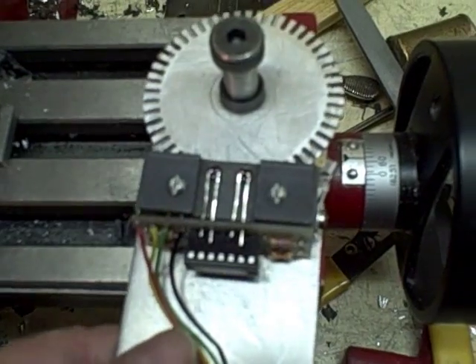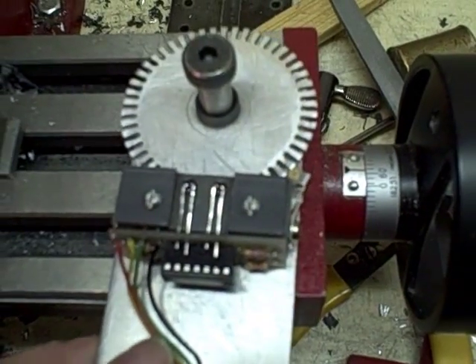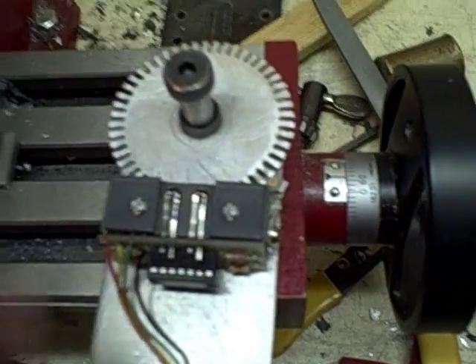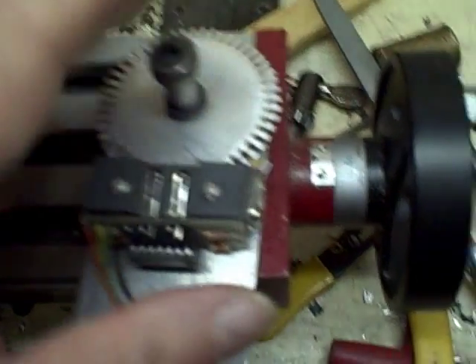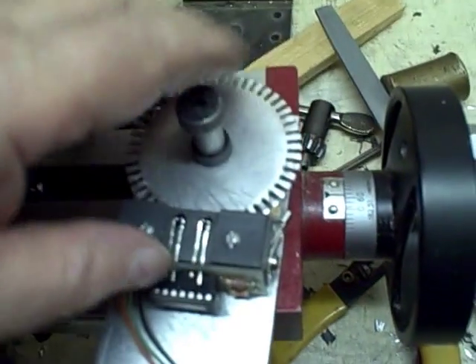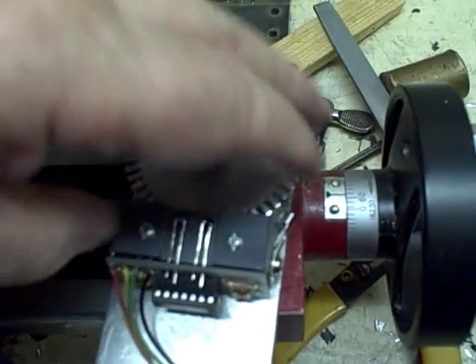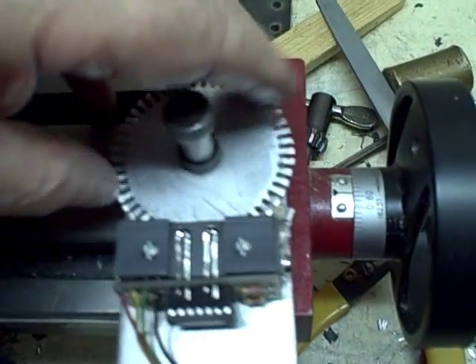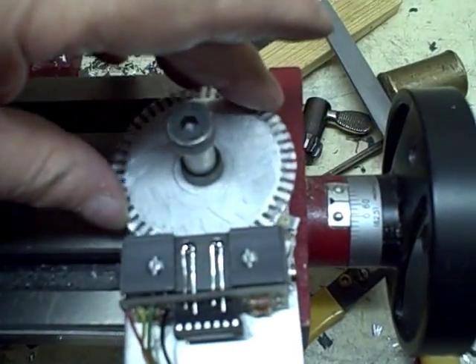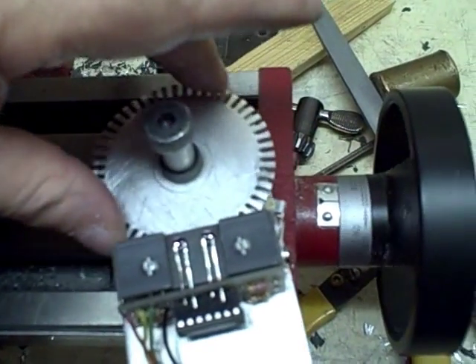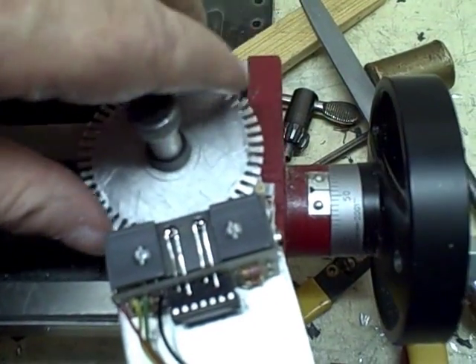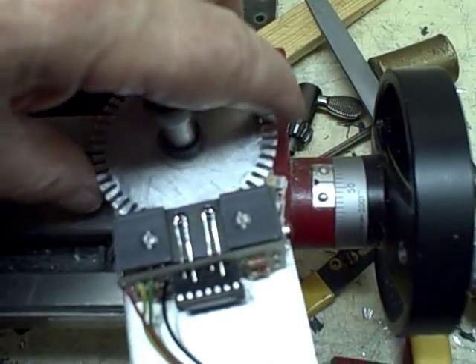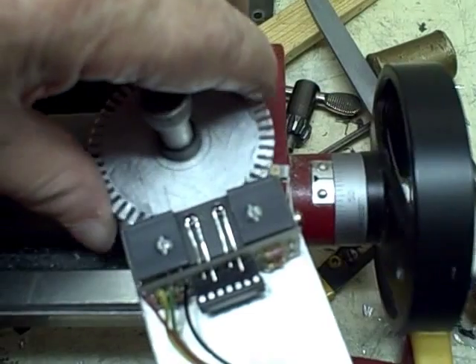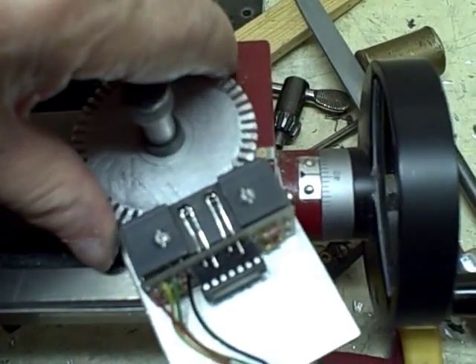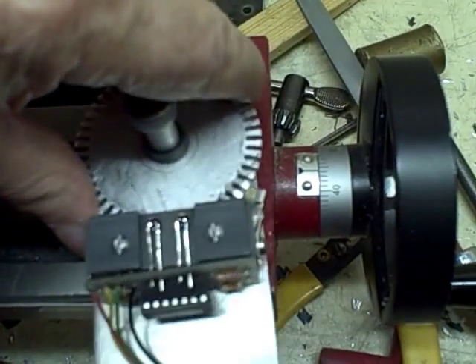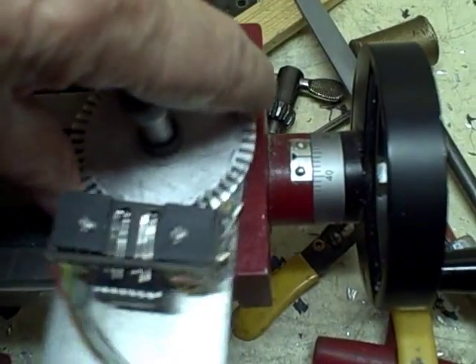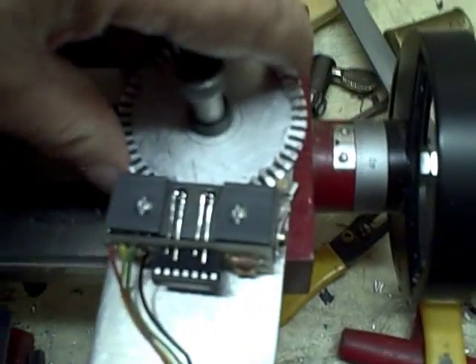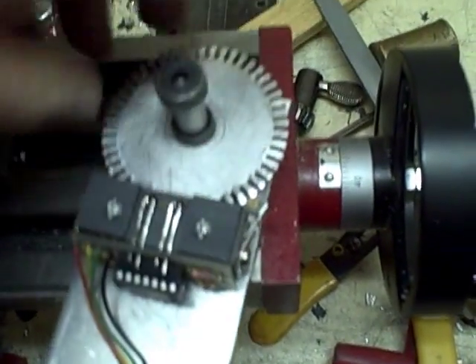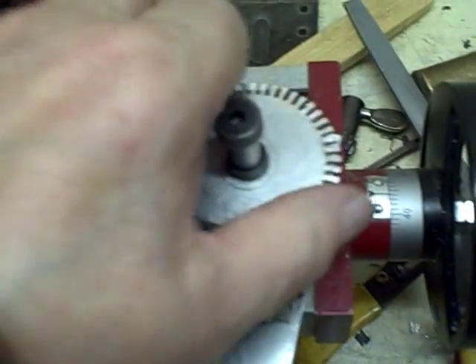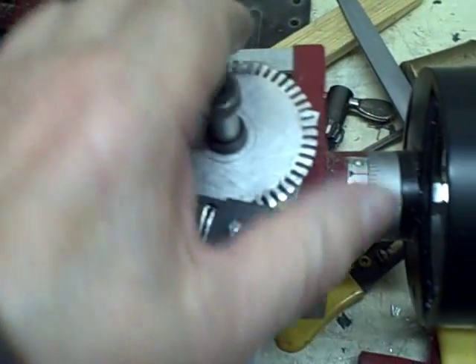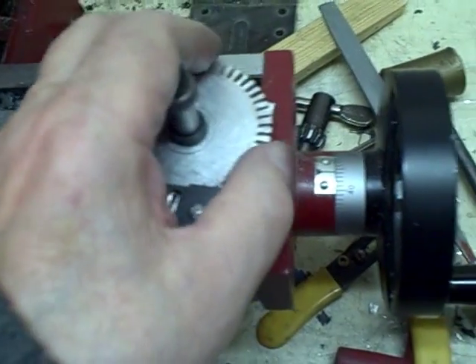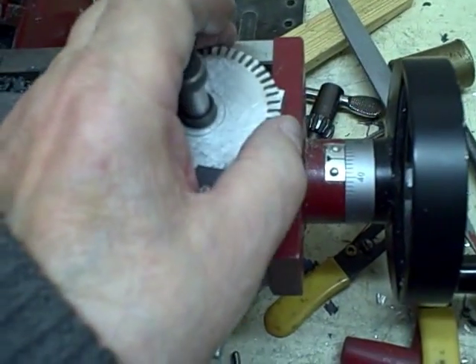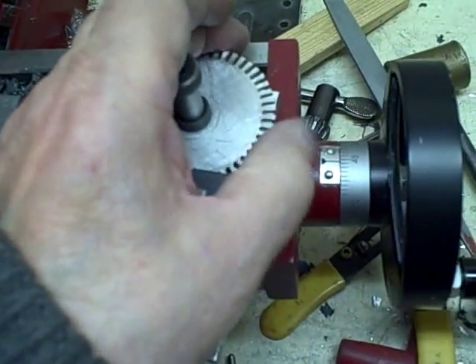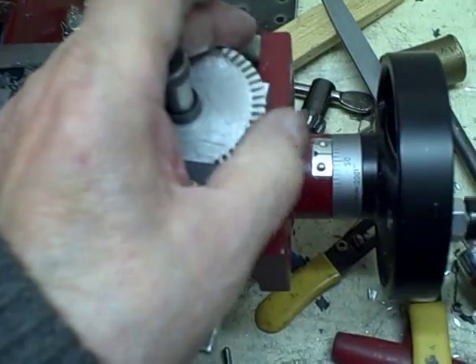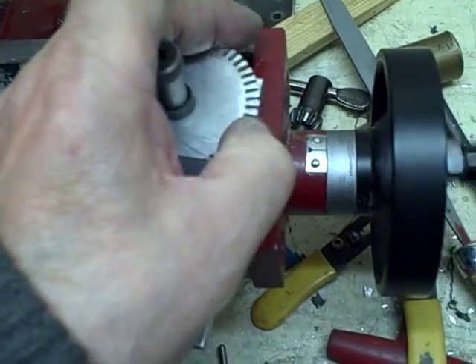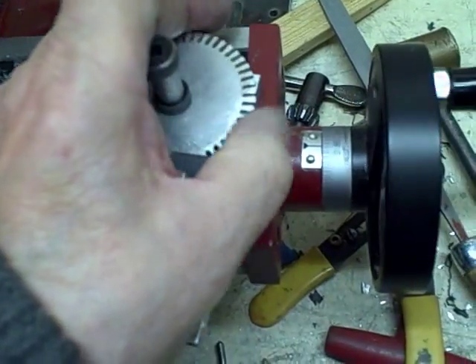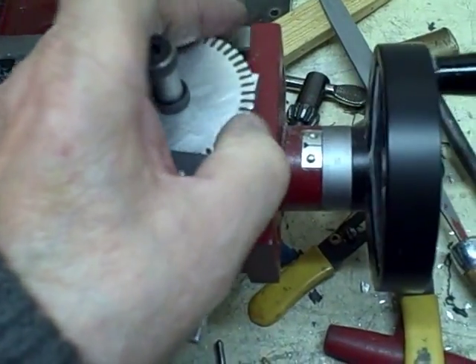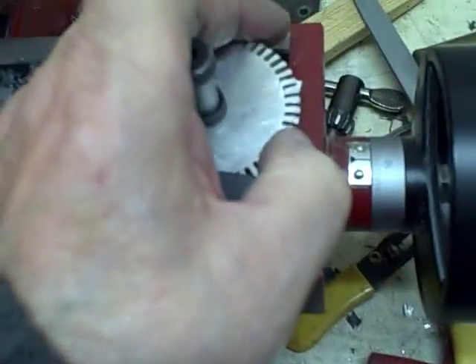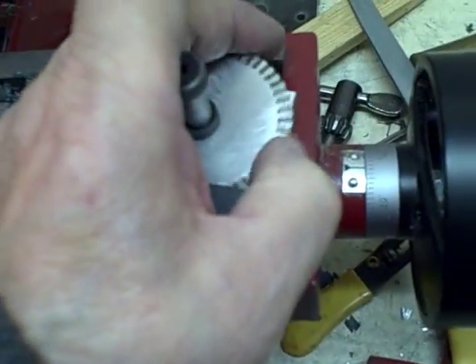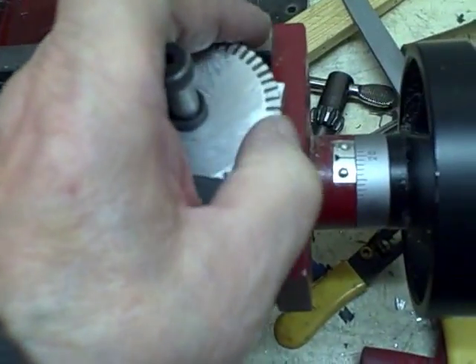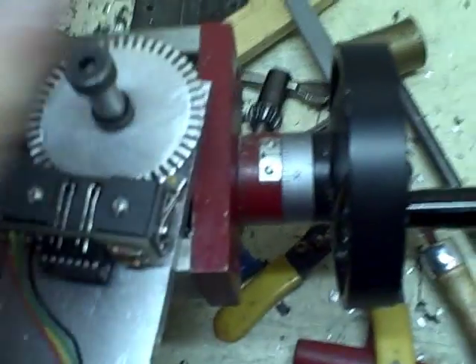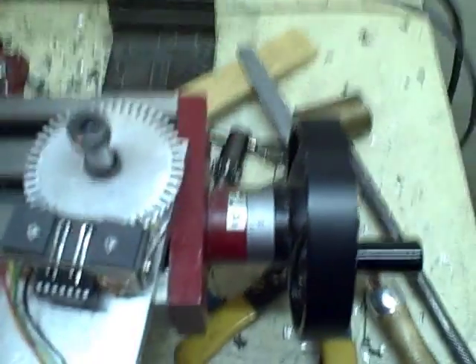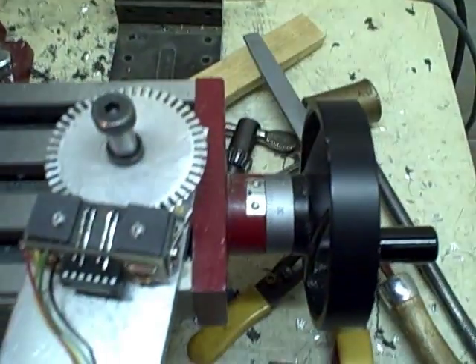I guess that's going to work pretty good. I had to hang on to this thing. Well, that's it.